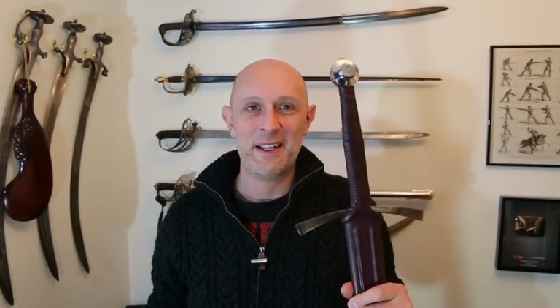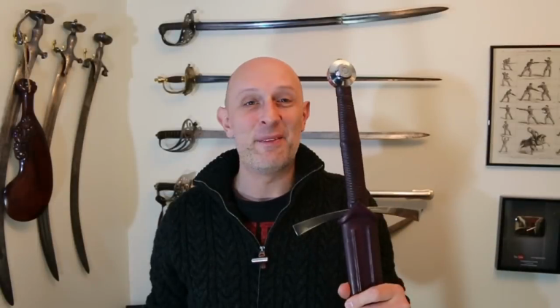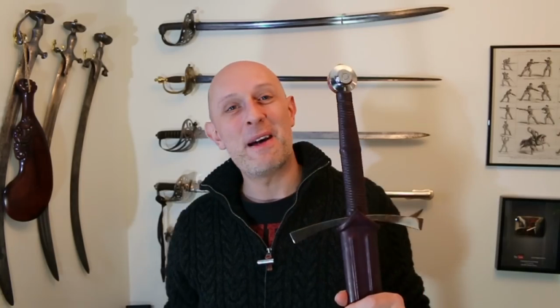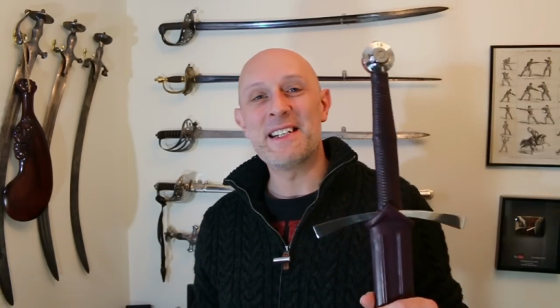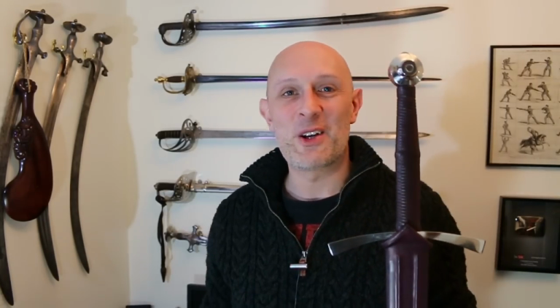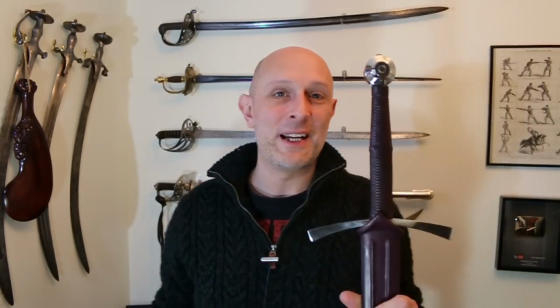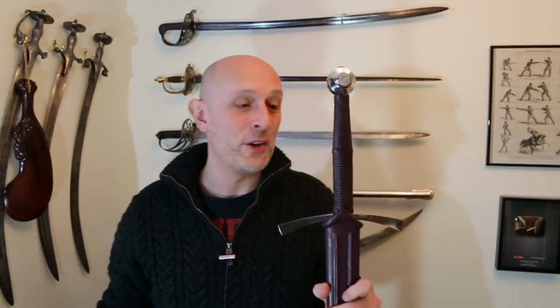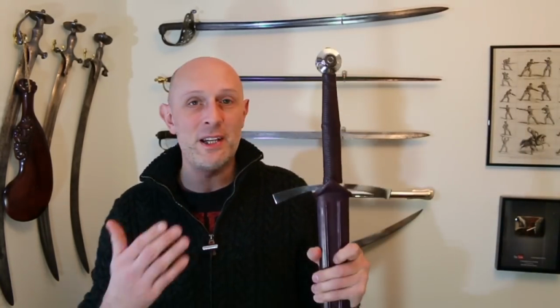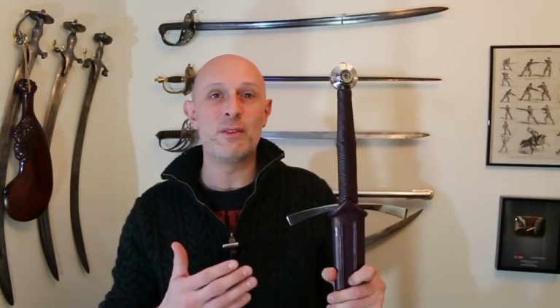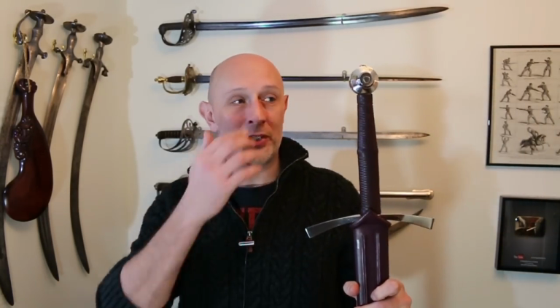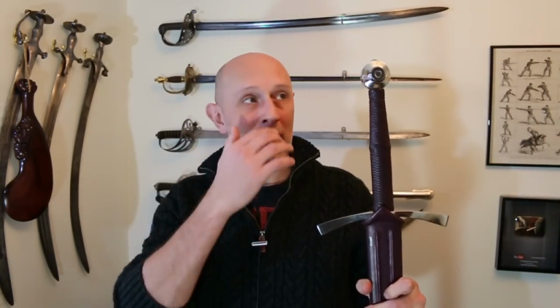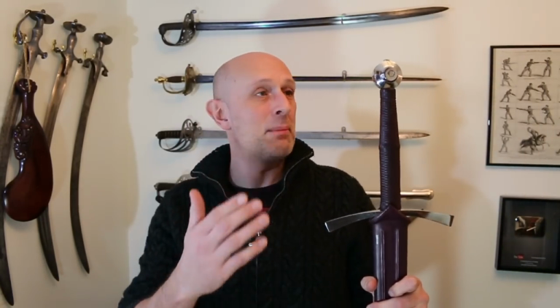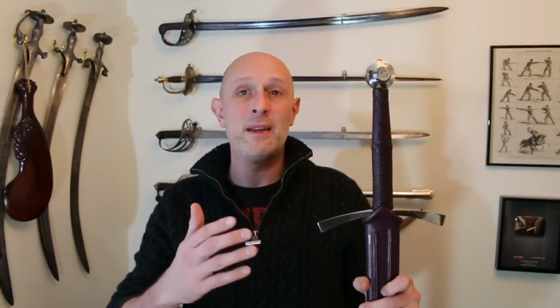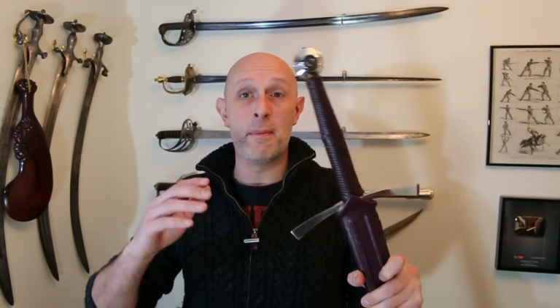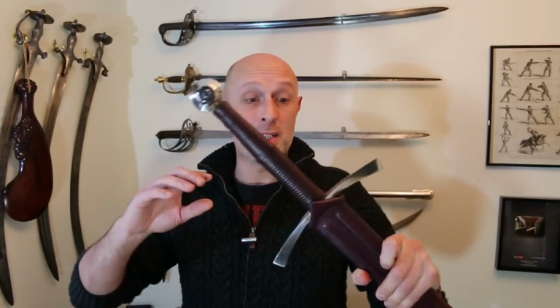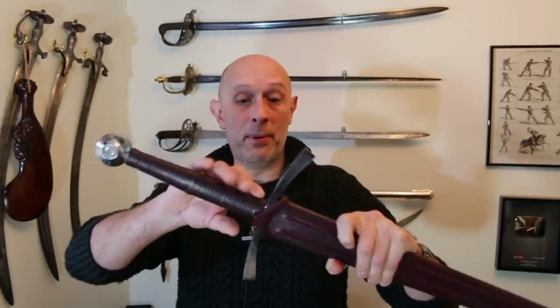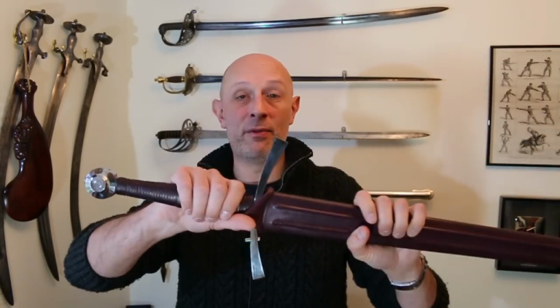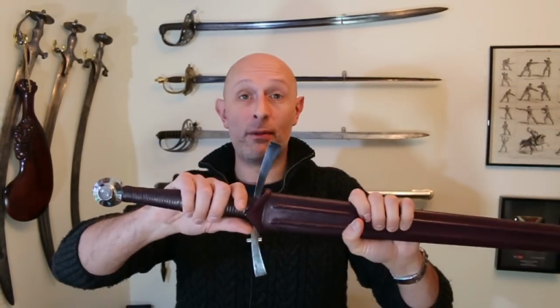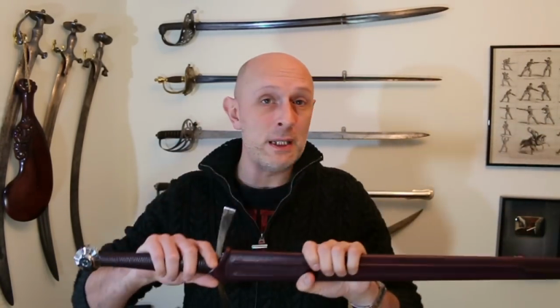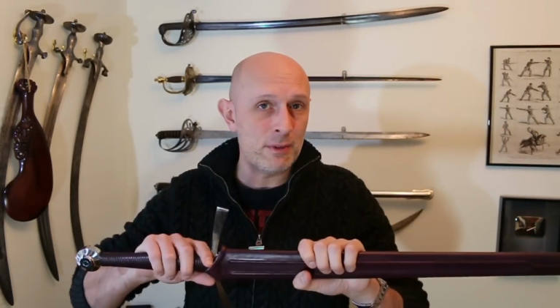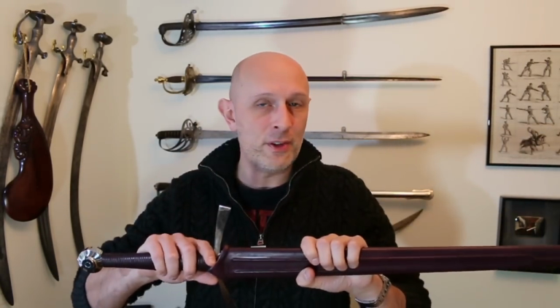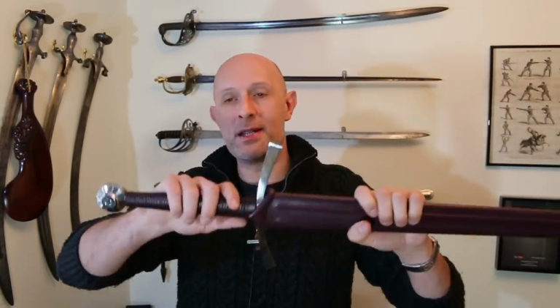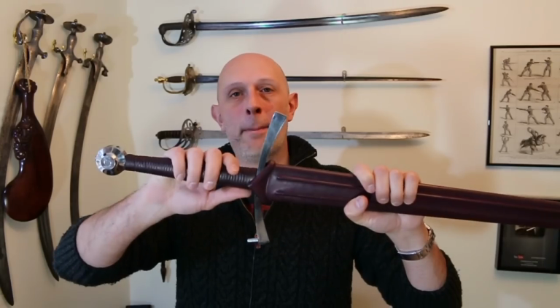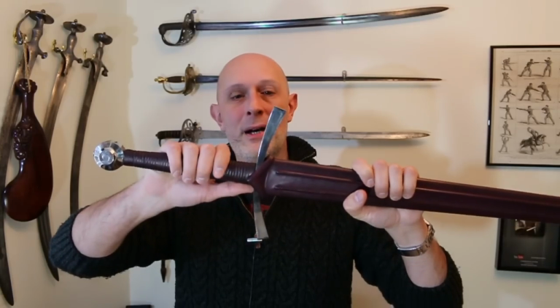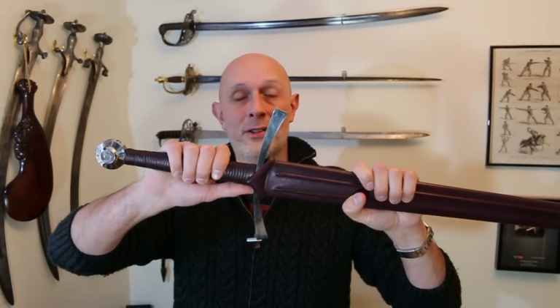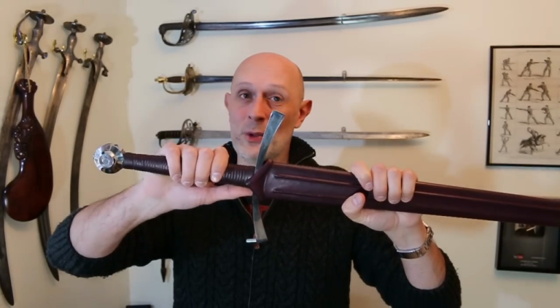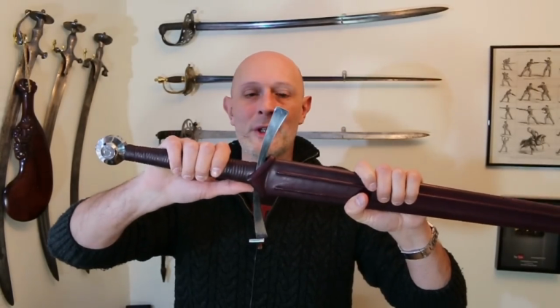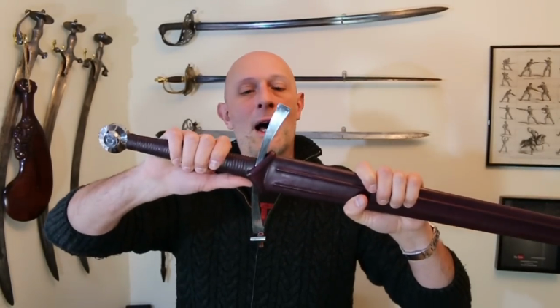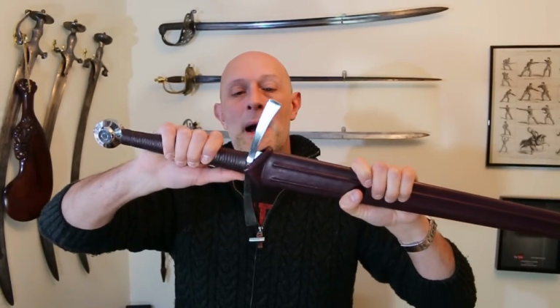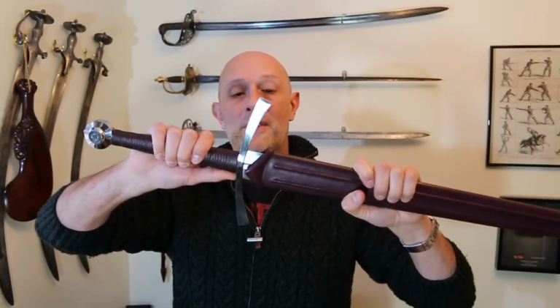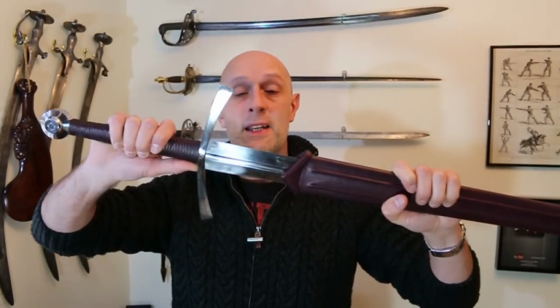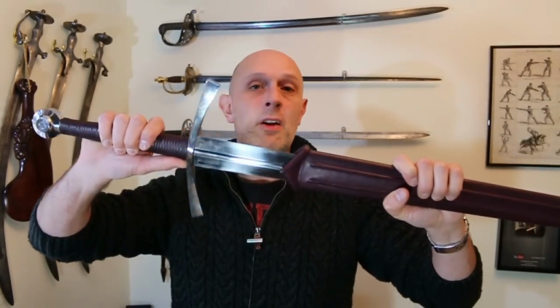Hey folks, Matt Easton here, Scholar Gladiatoria. Dynasty Forge have sent me an example of their really rather nice bastard sword, and it is a long sword.